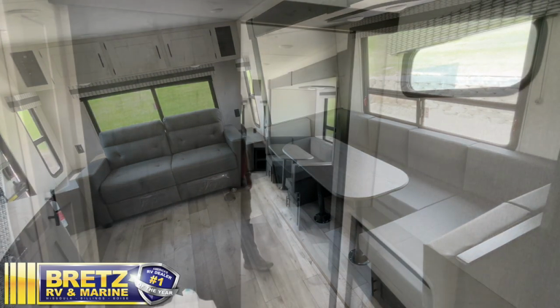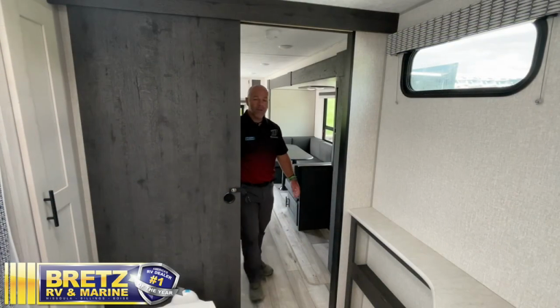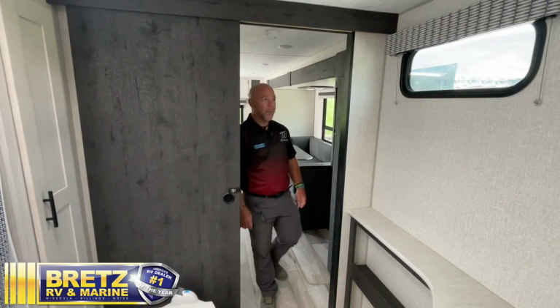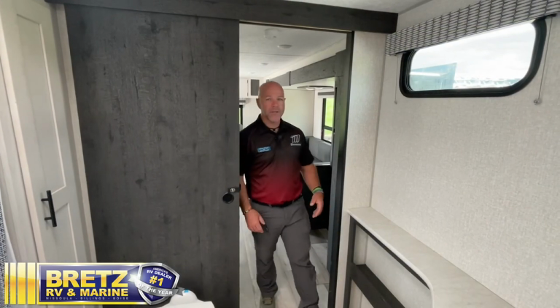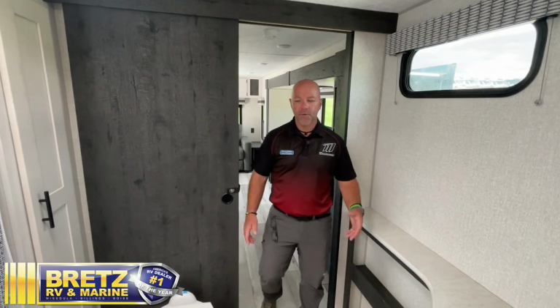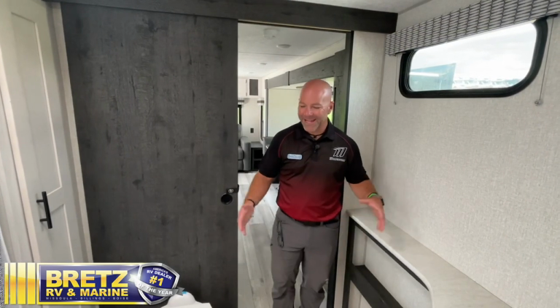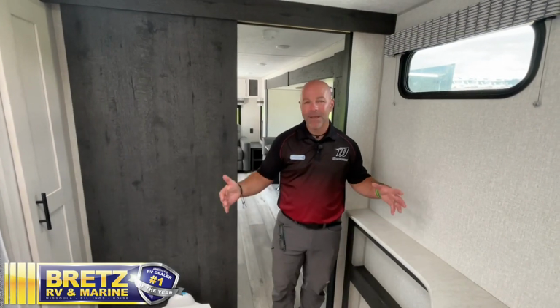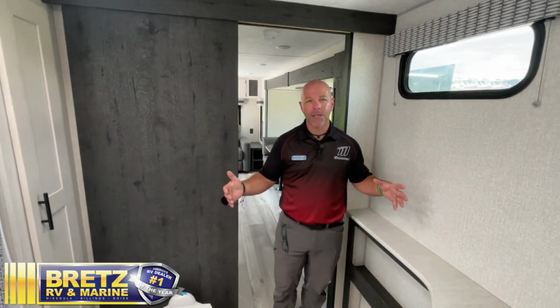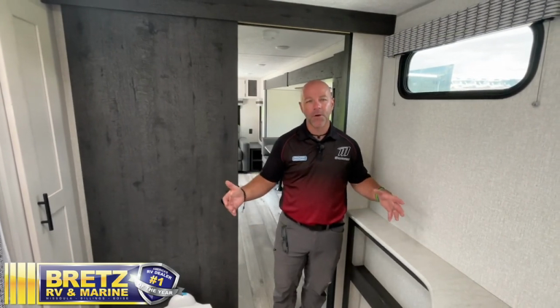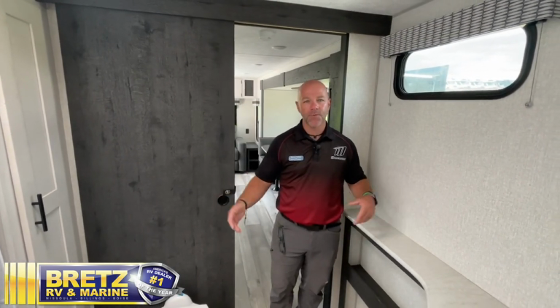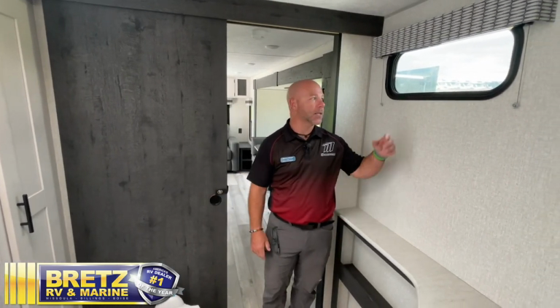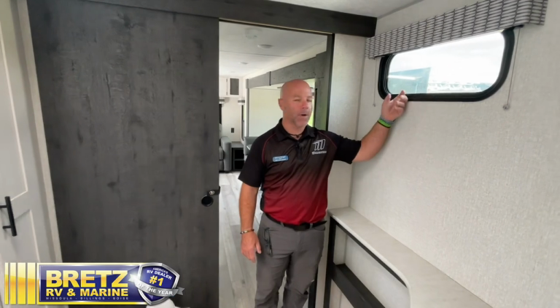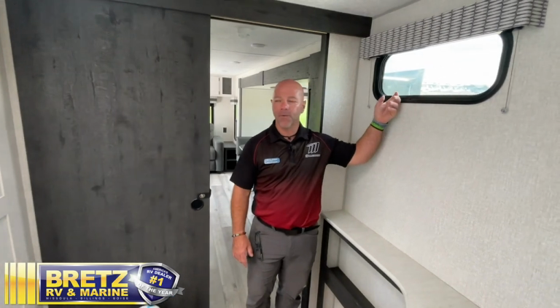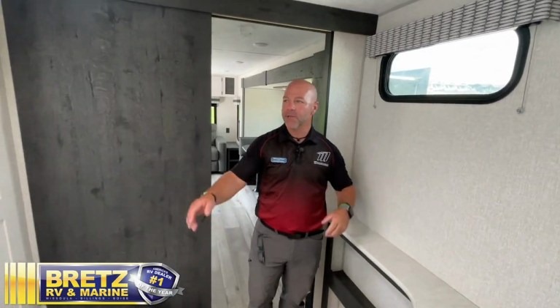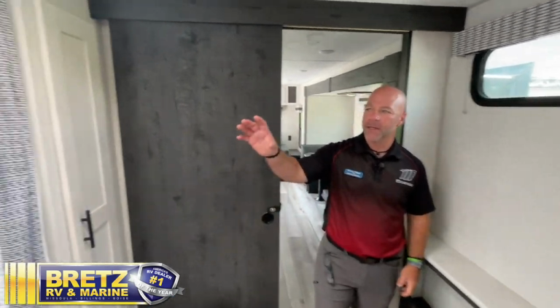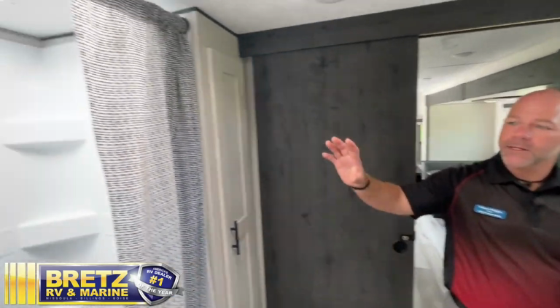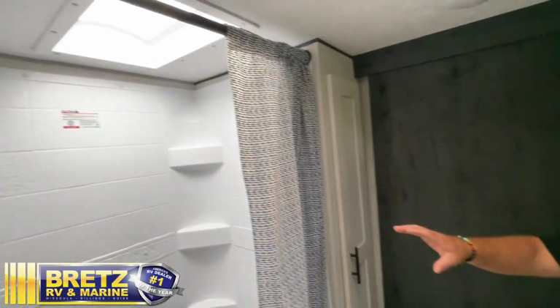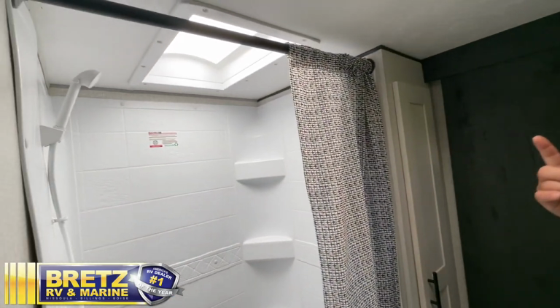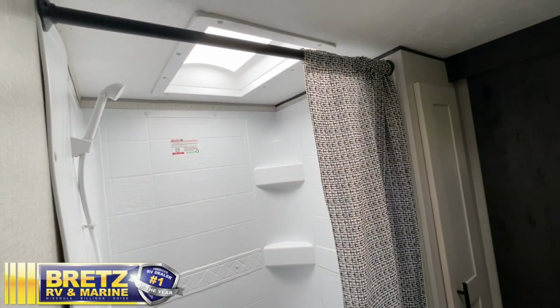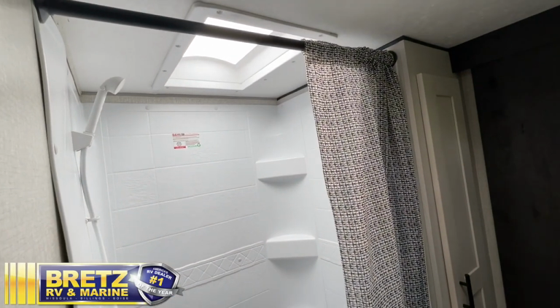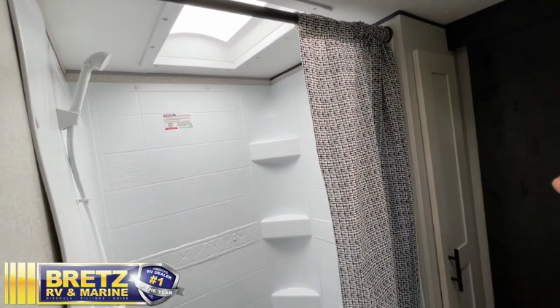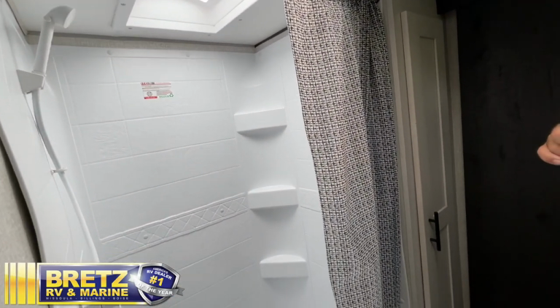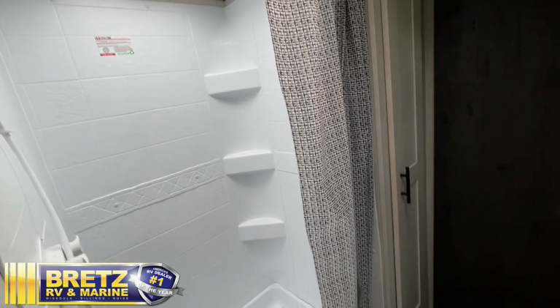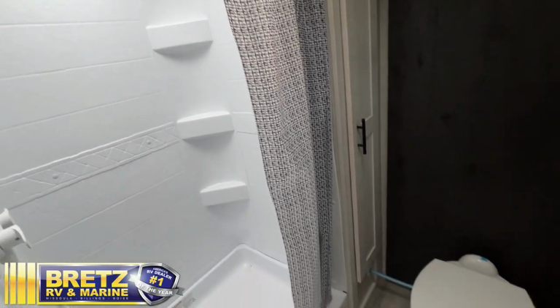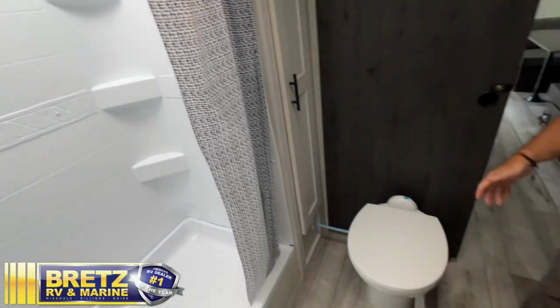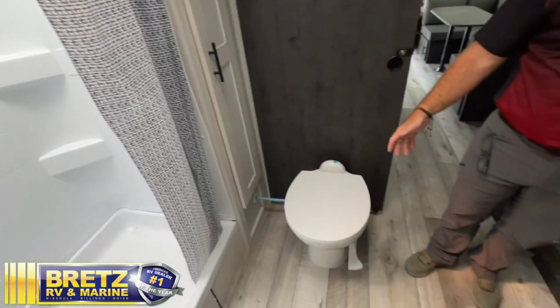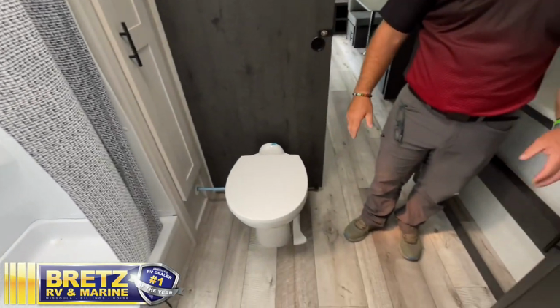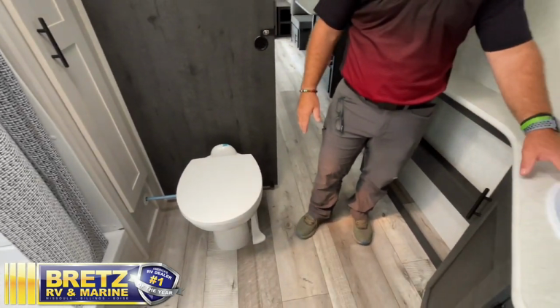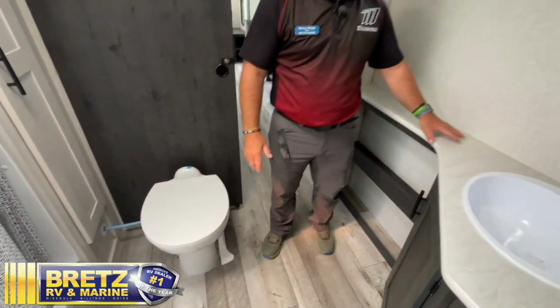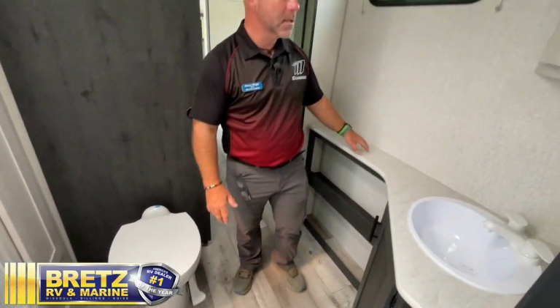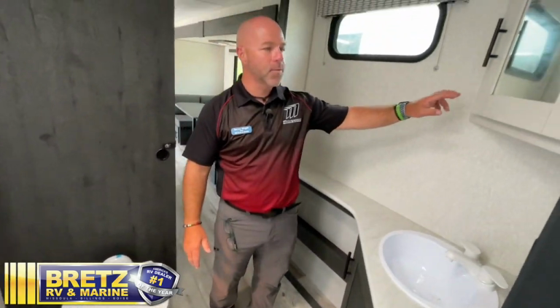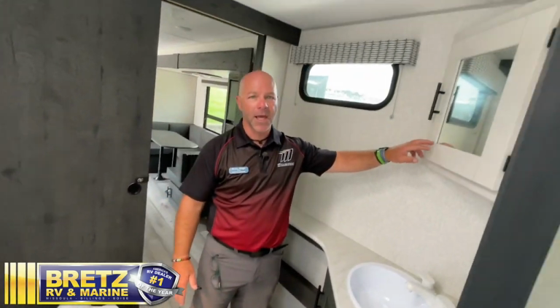One of the most popular features of this floor plan is the mid bath, which we've started to see recently. Great window for extra light, and a nice shower with a skylight above for extra headspace. You've got a porcelain toilet and lots of counter space above your medicine cabinet.